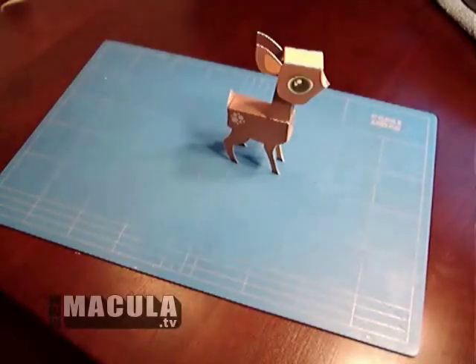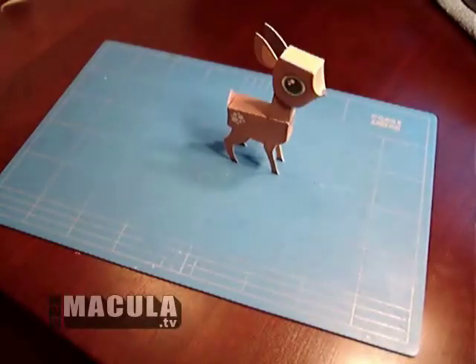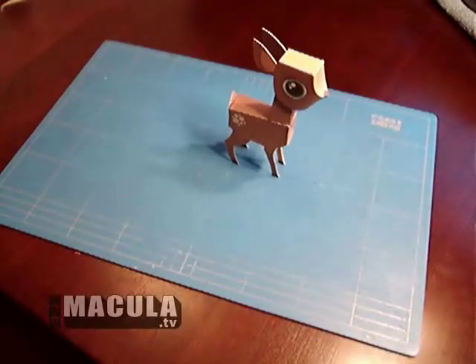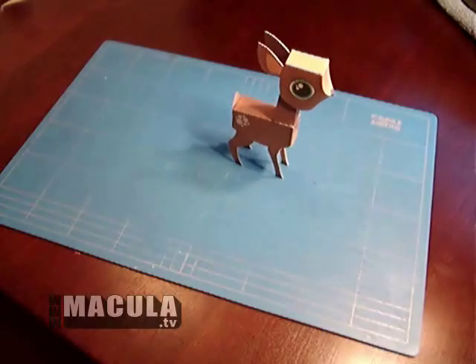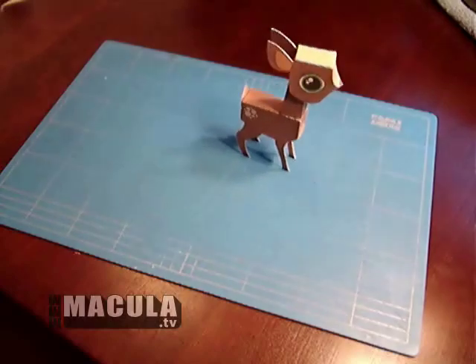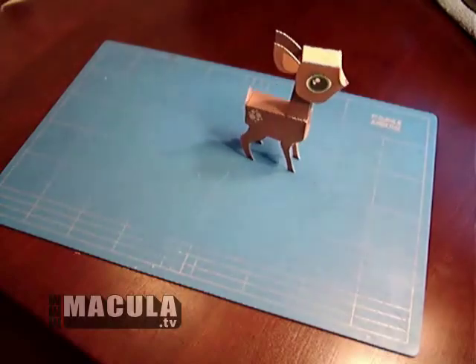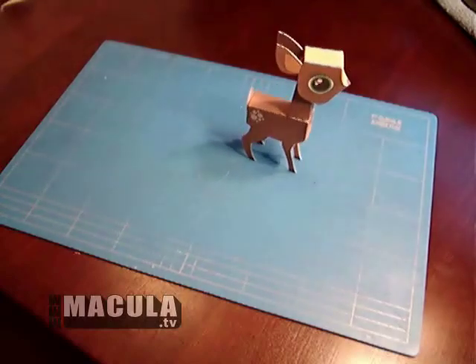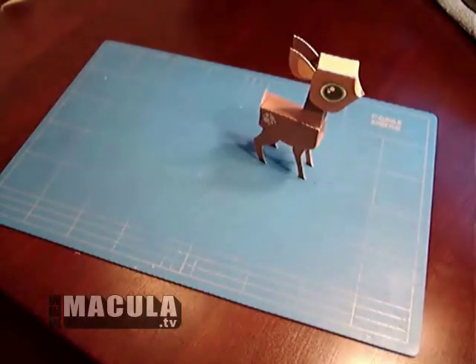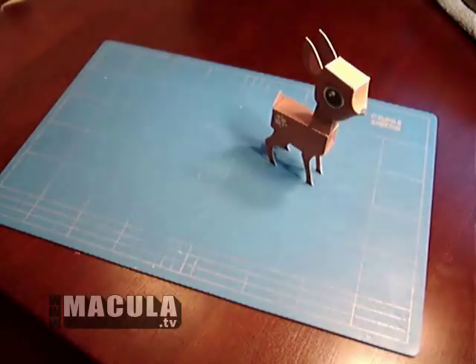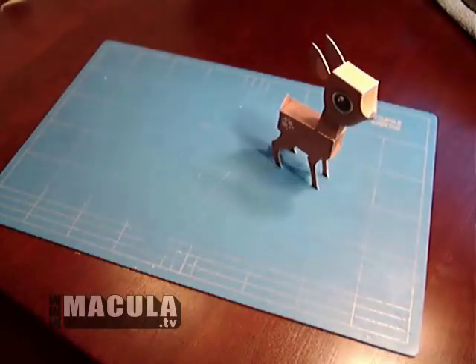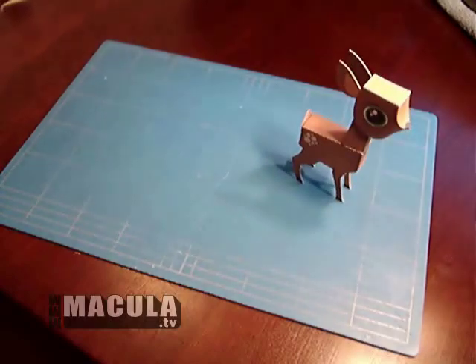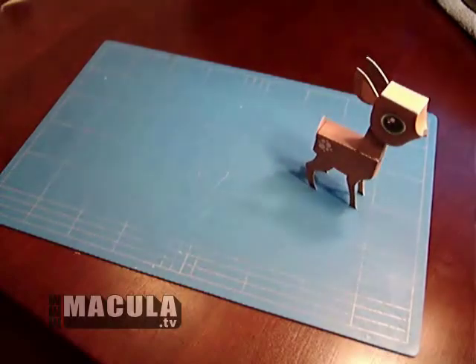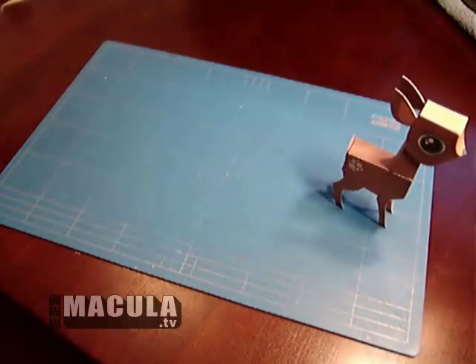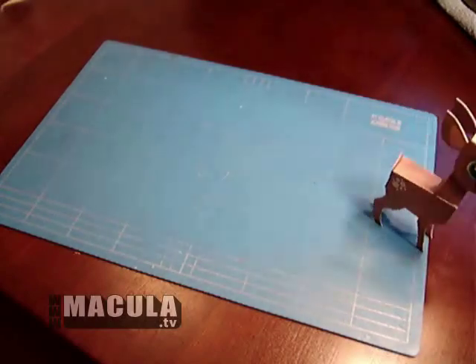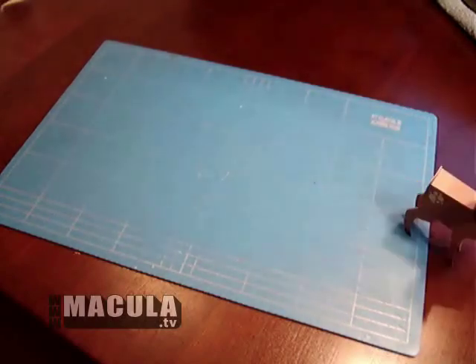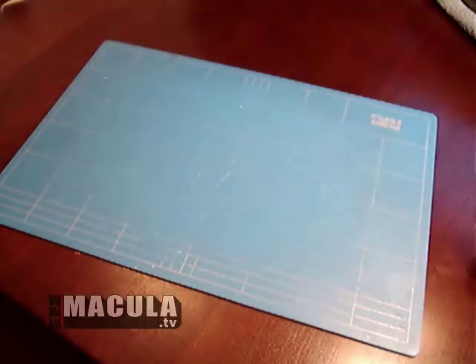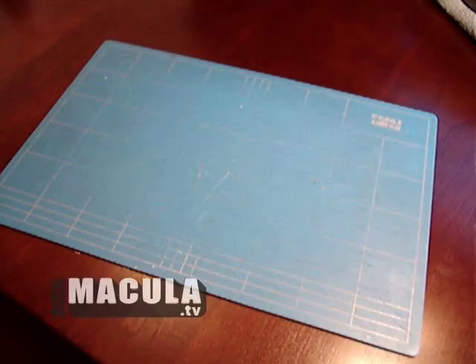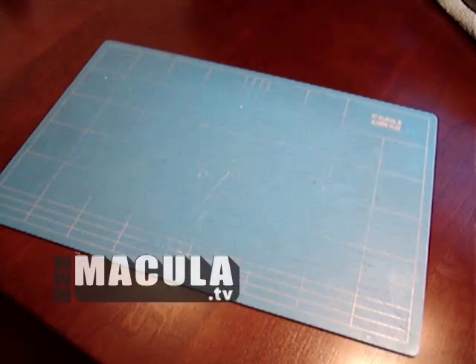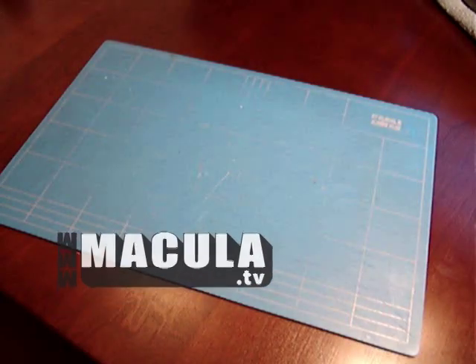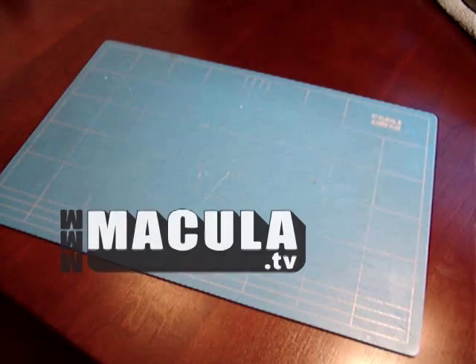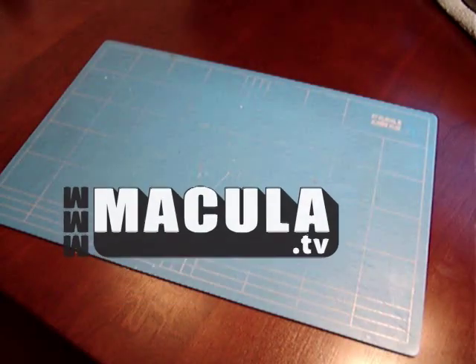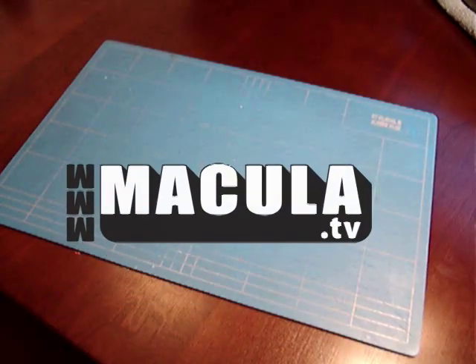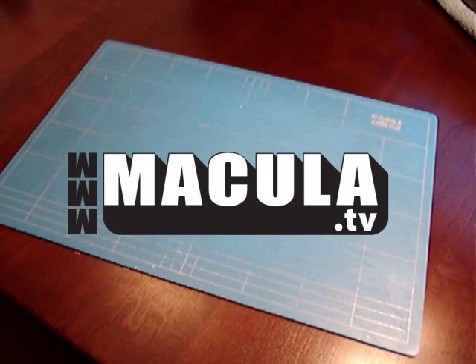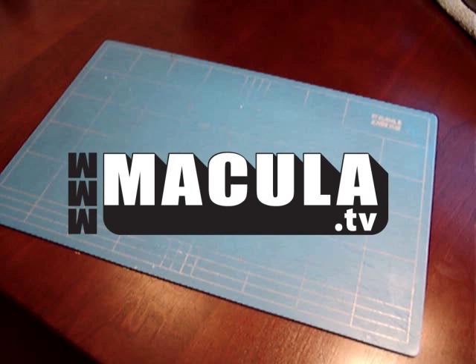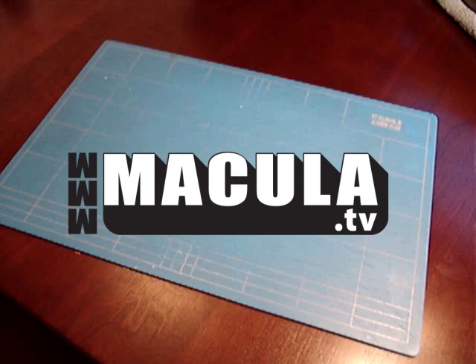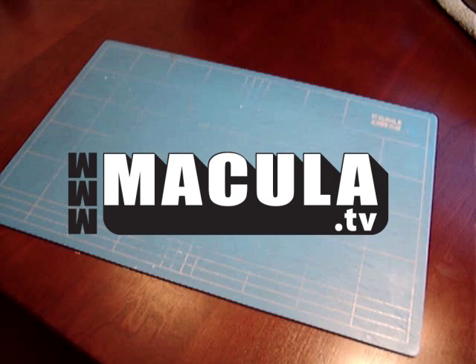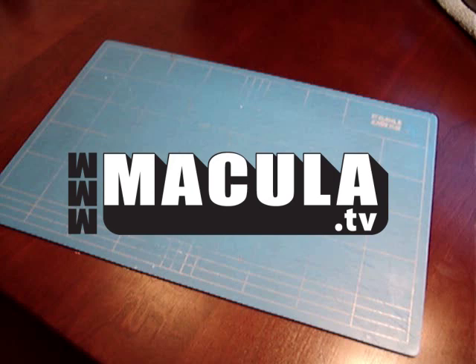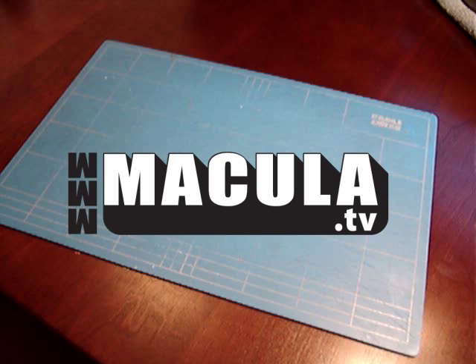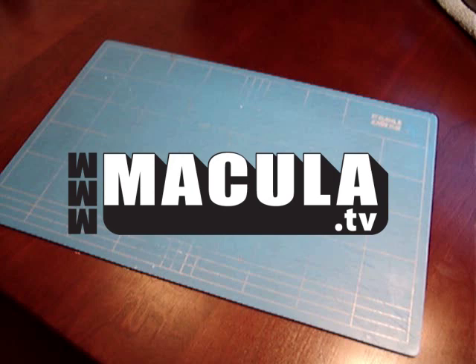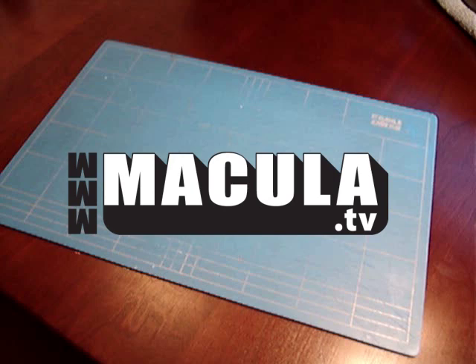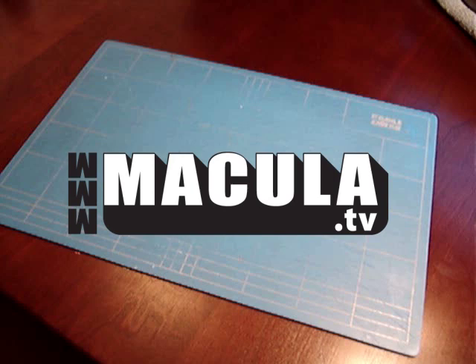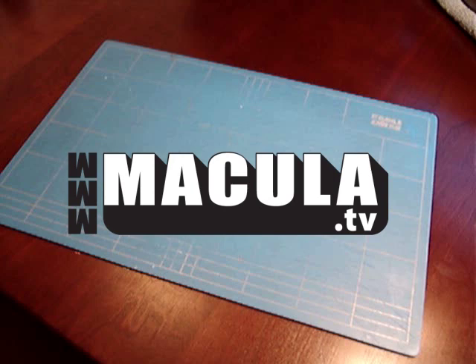Enjoy the deer and visit www.macula.tv for many more fun and exciting art and paper toys. Thanks.